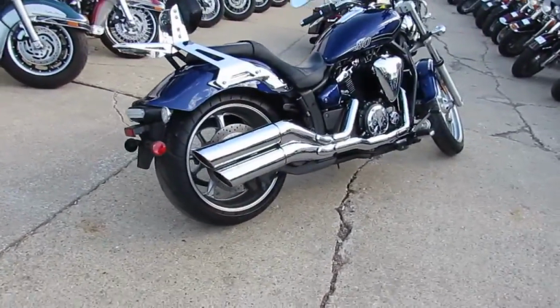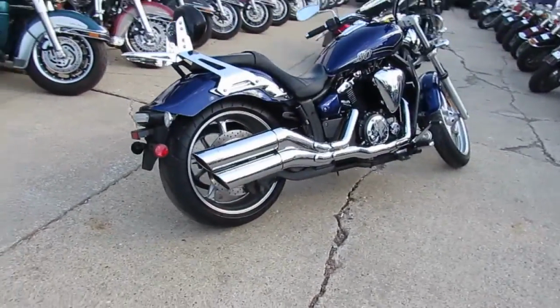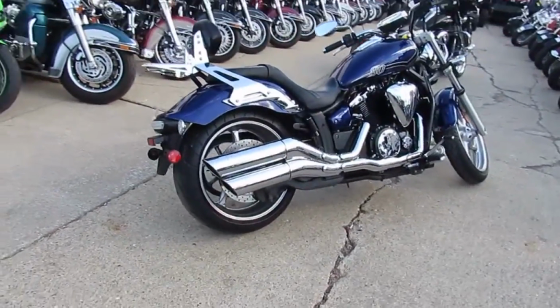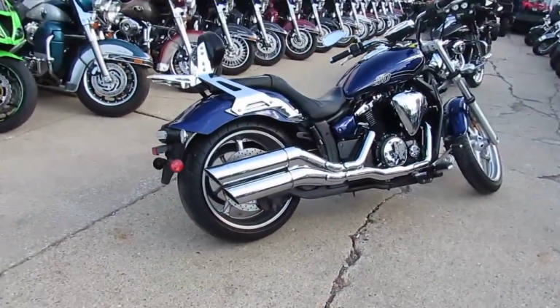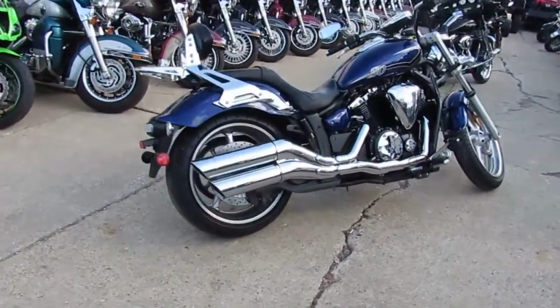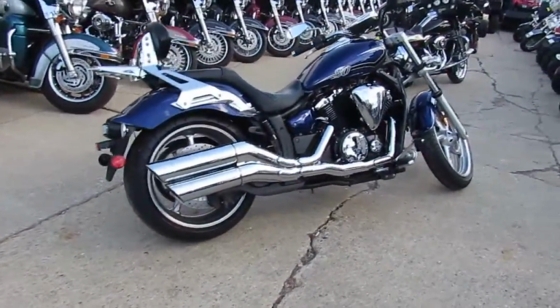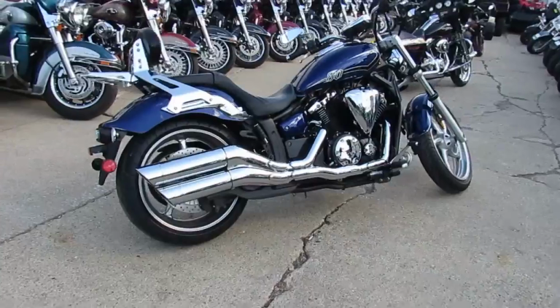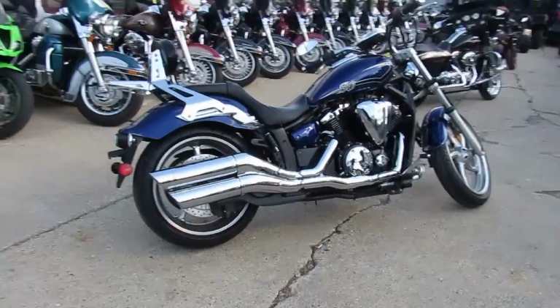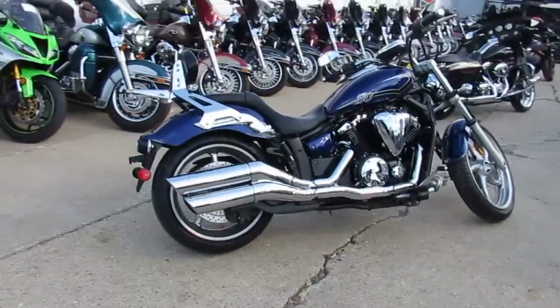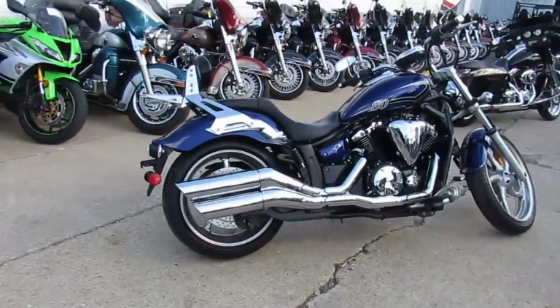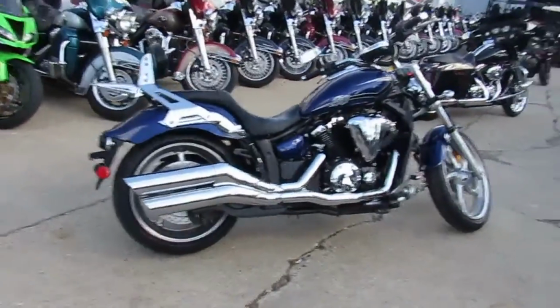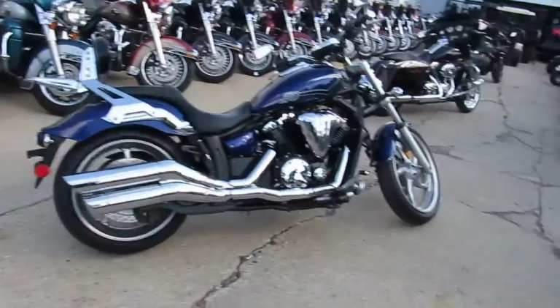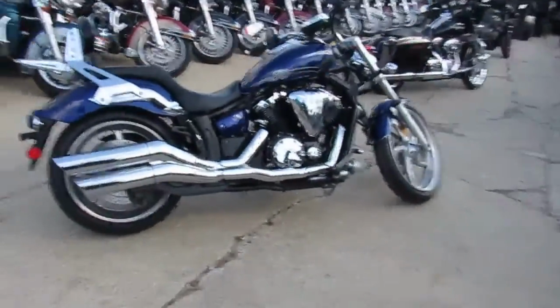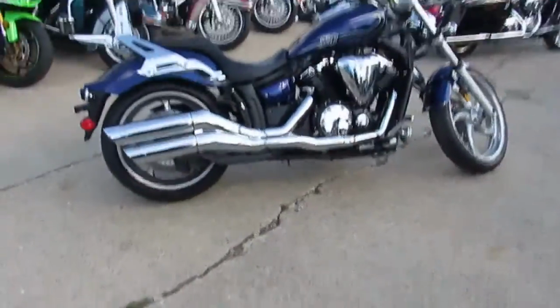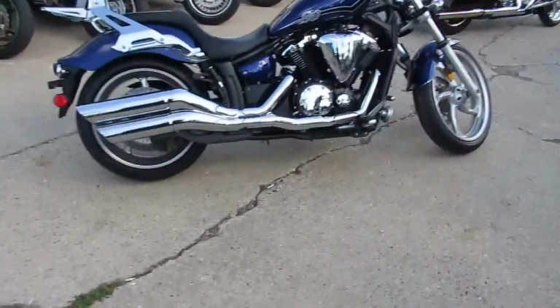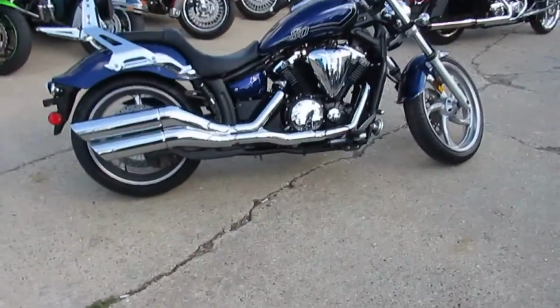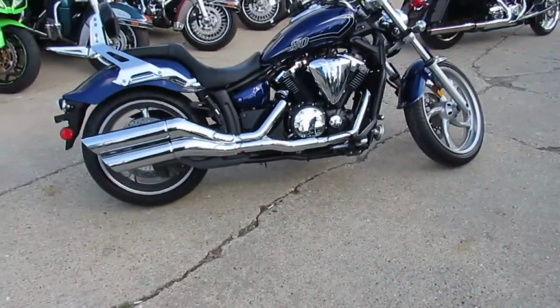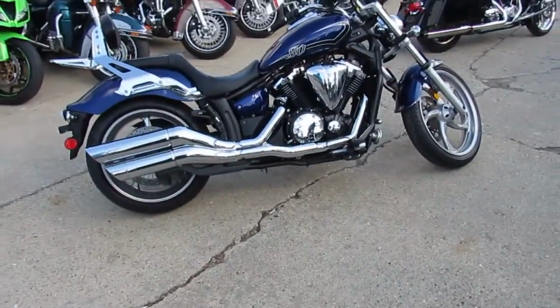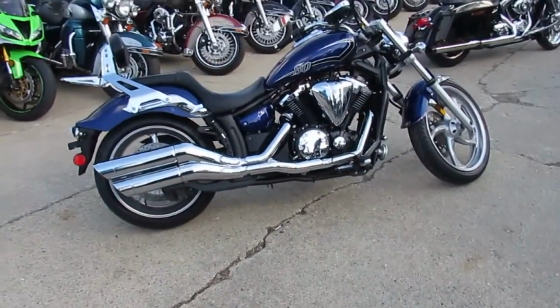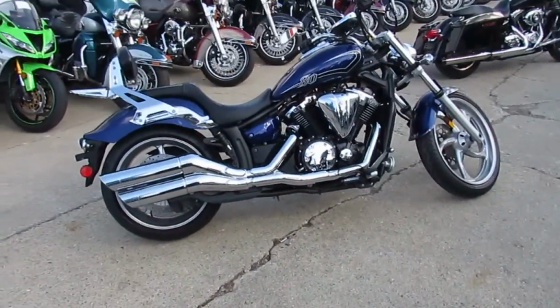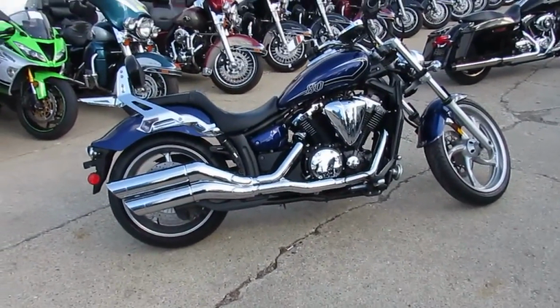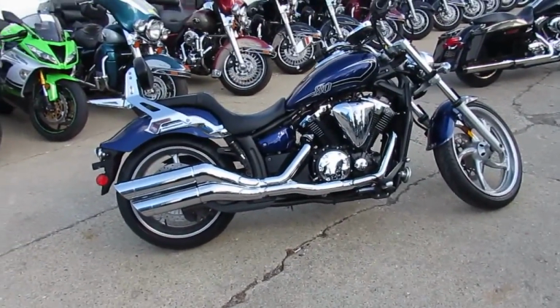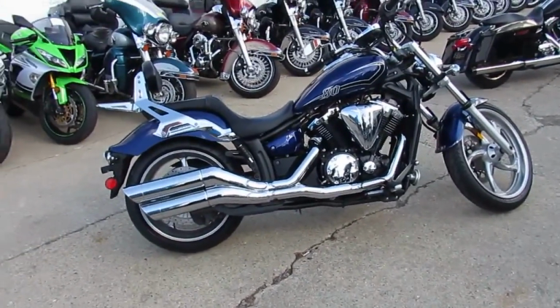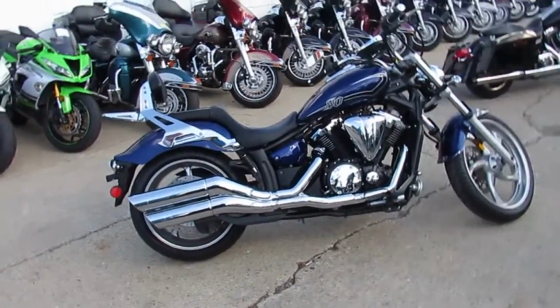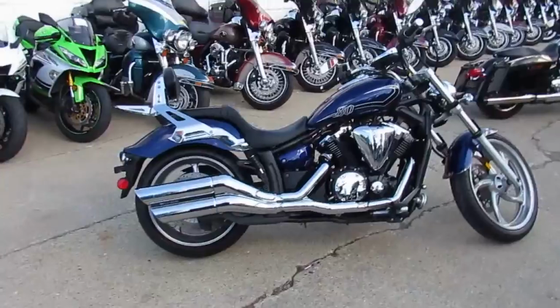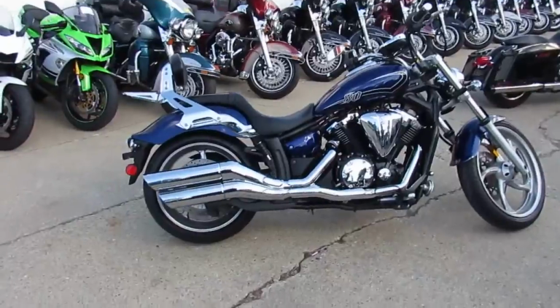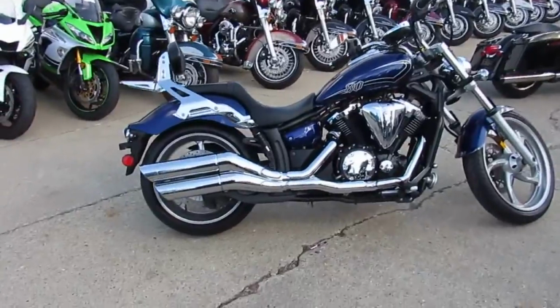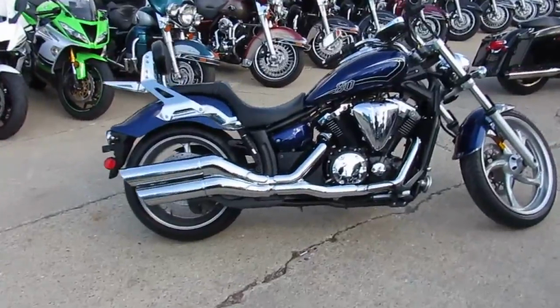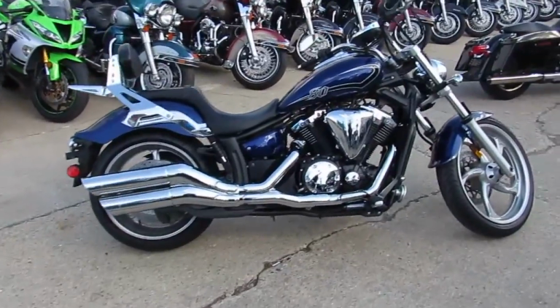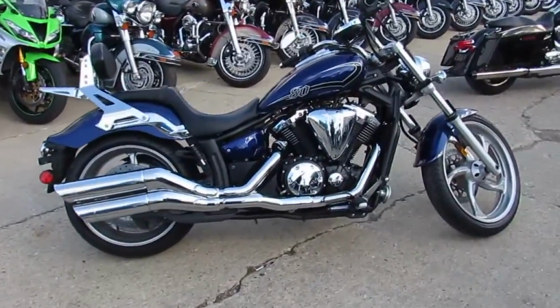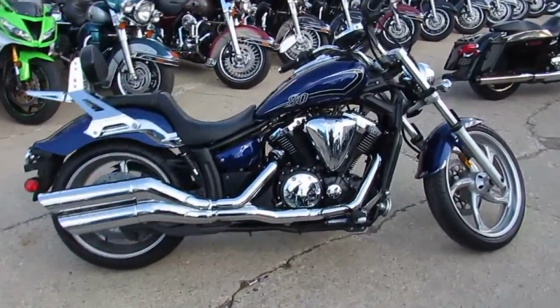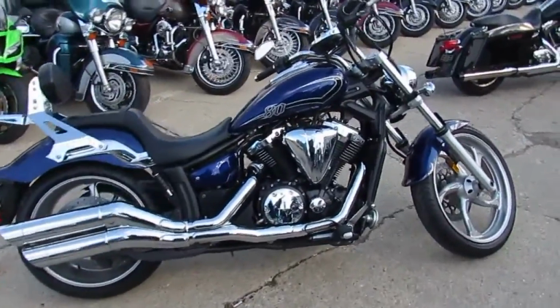It's got the Yamaha backrest, Yamaha luggage rack. It's got the big fat 240 rear tire, which looks super cool. It's just been serviced at an authorized Yamaha dealership.